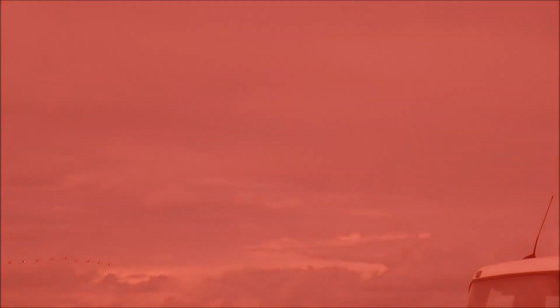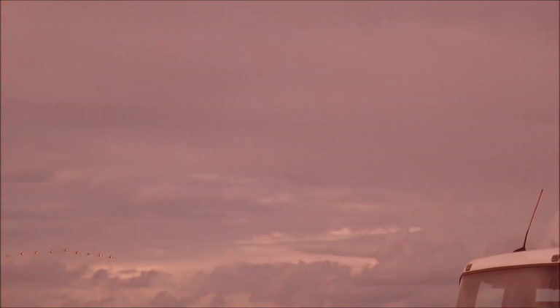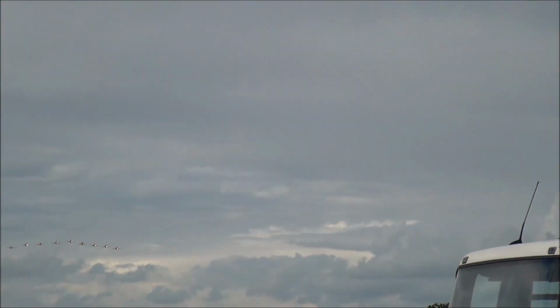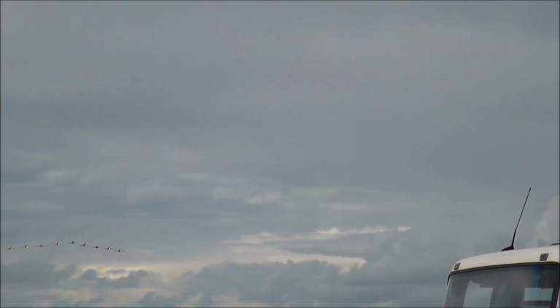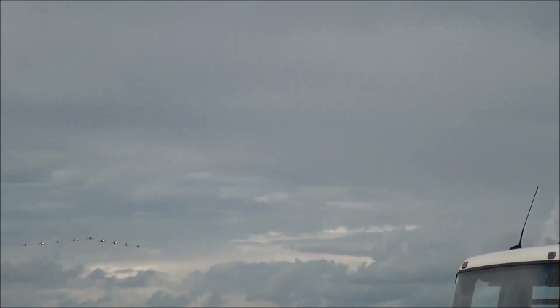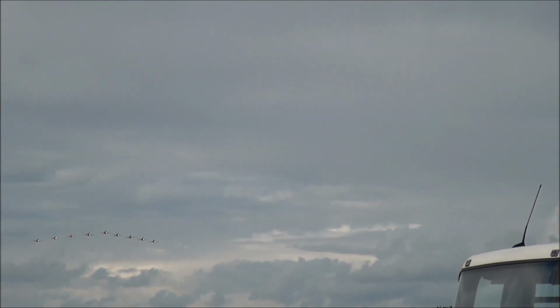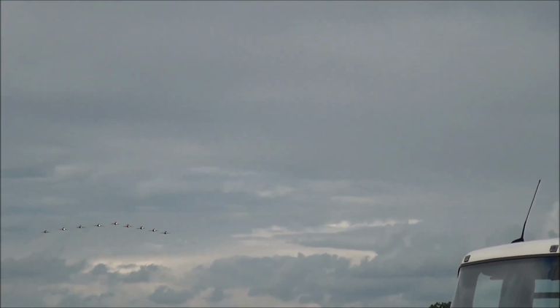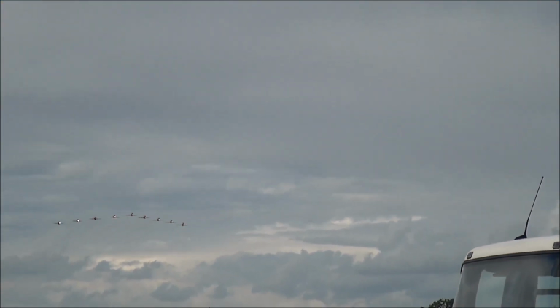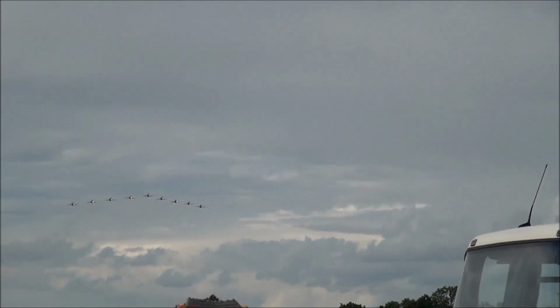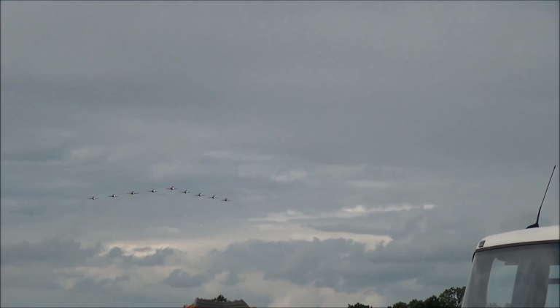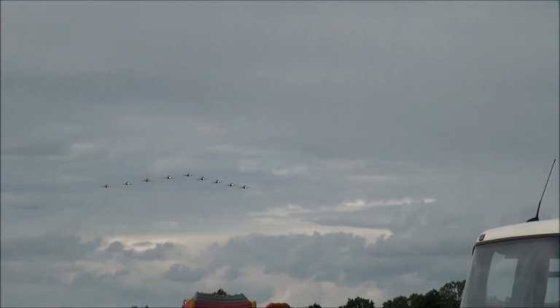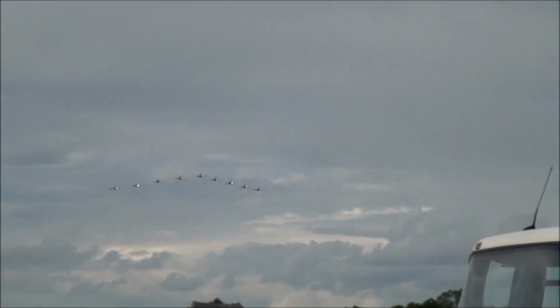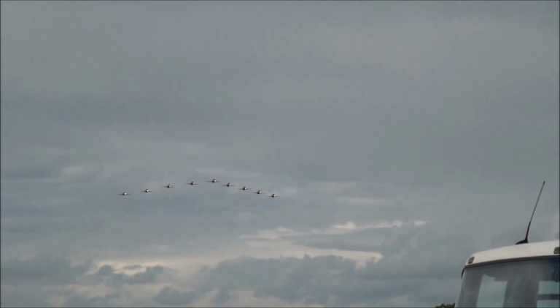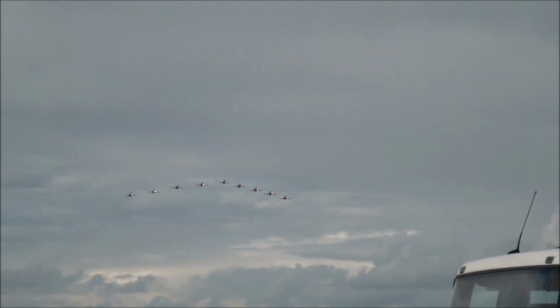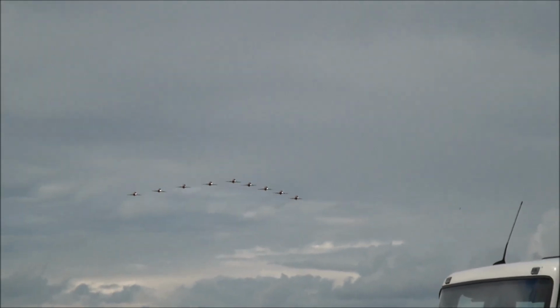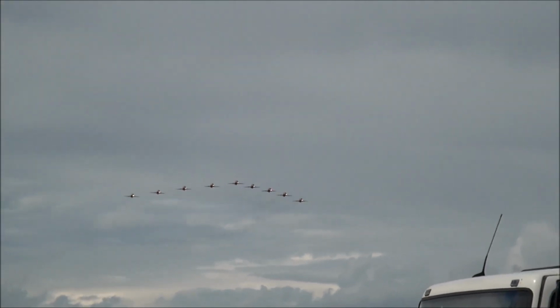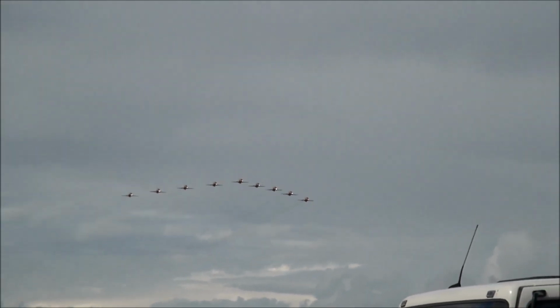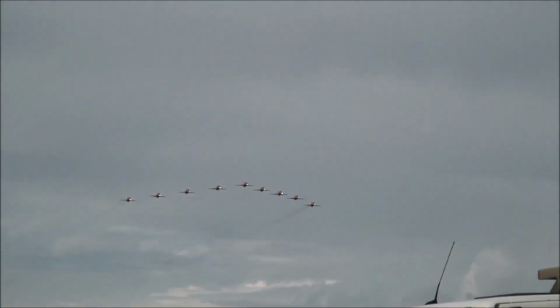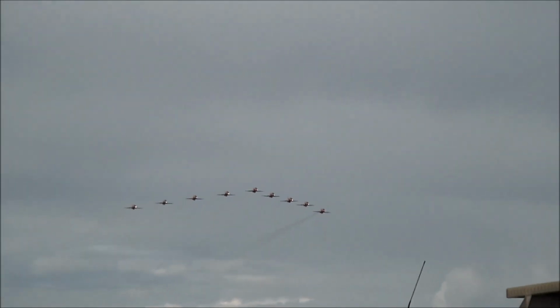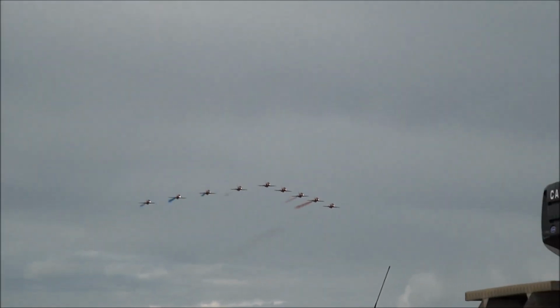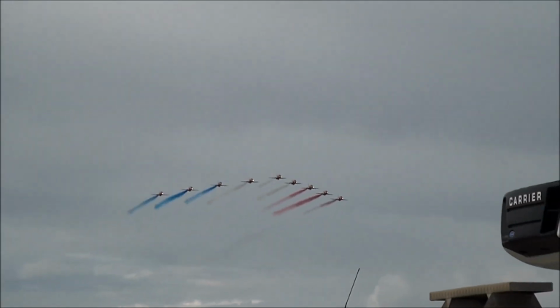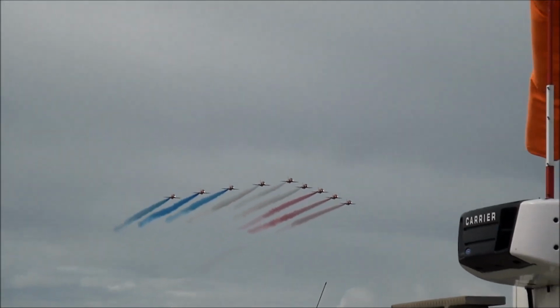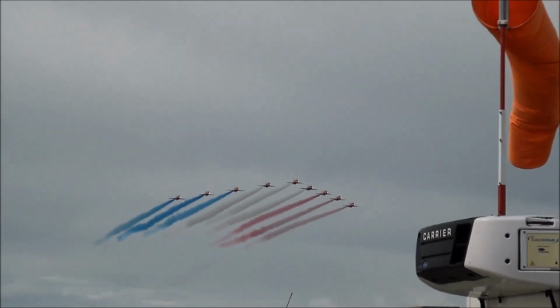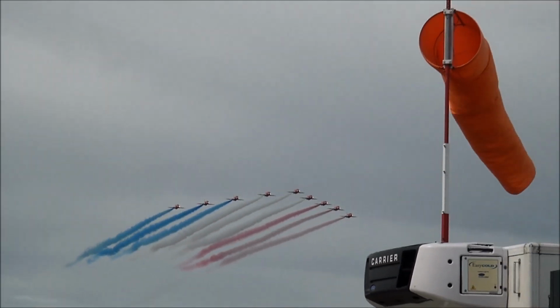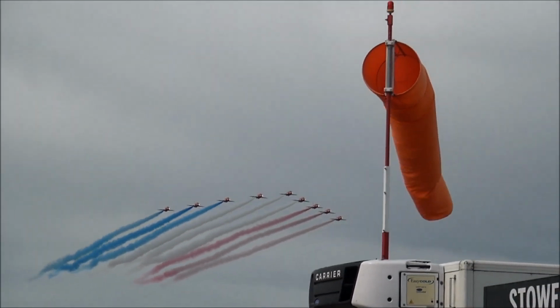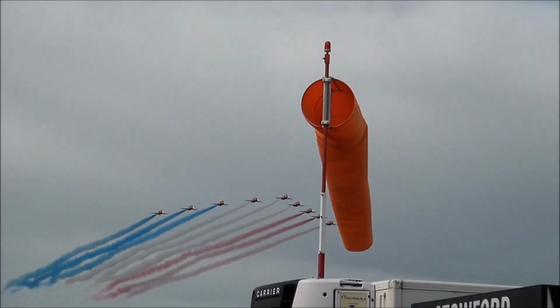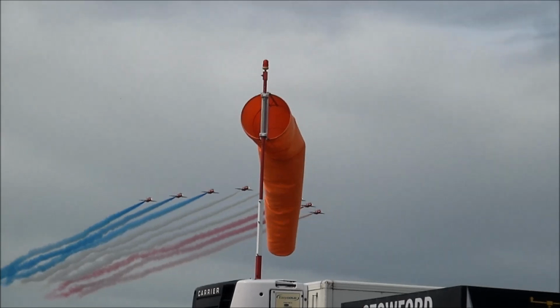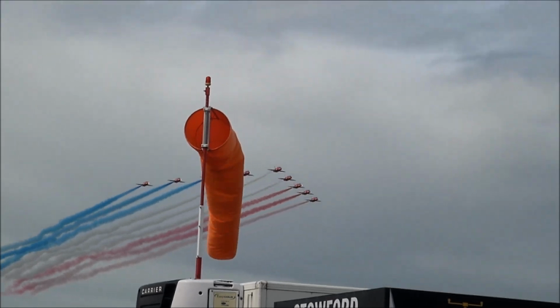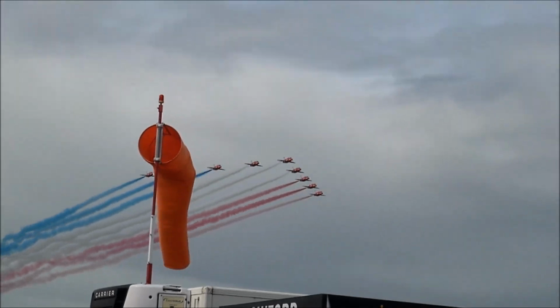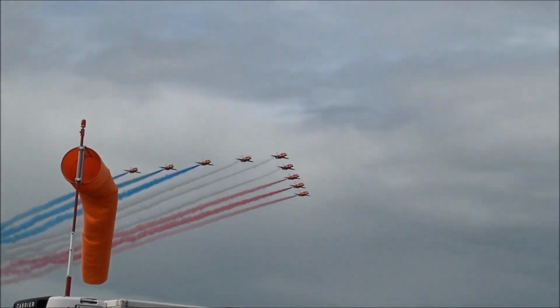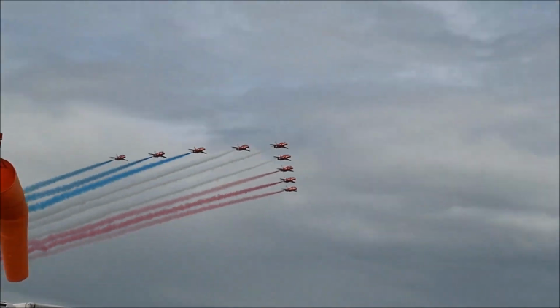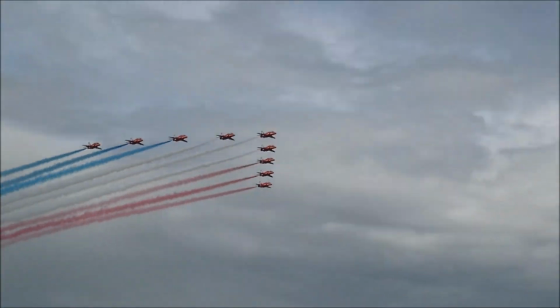This is the Royal Air Force Aerobatics. Please have a very big round of applause. And here they are — for 2014, it's the Royal Air Force Aerobatics, the Red Arrows!